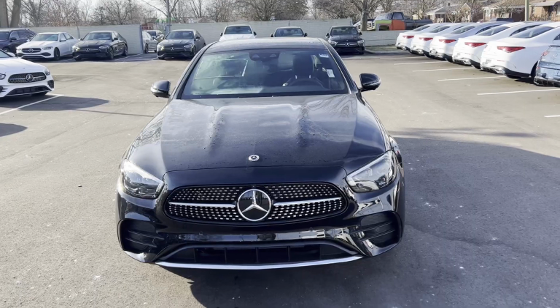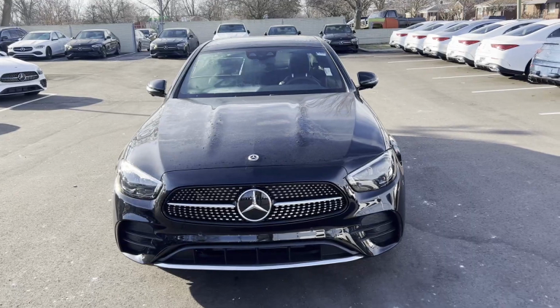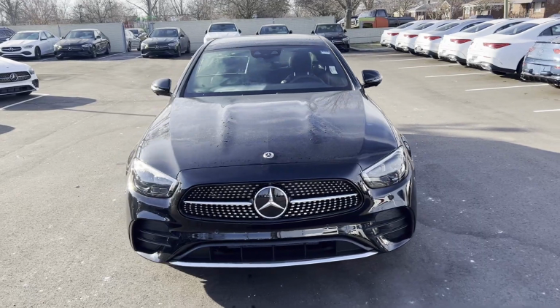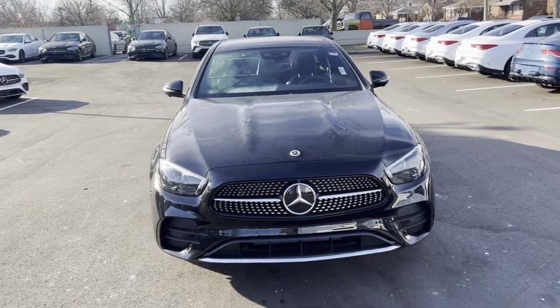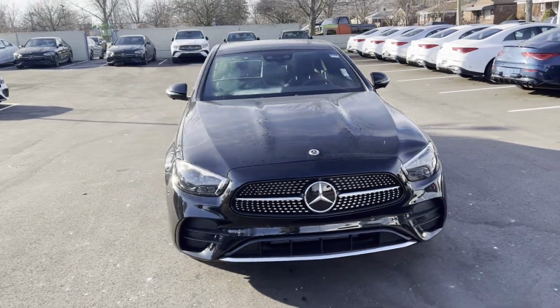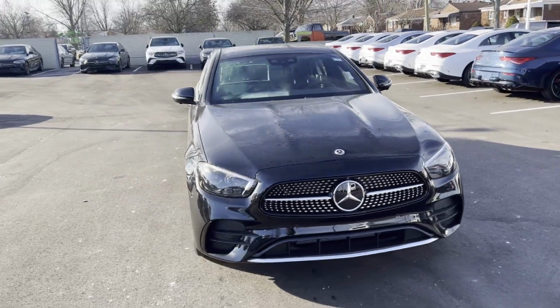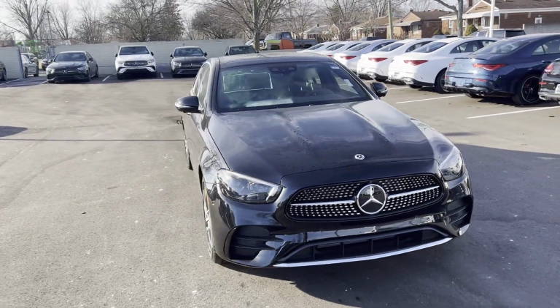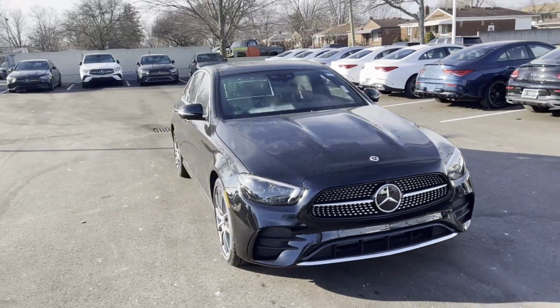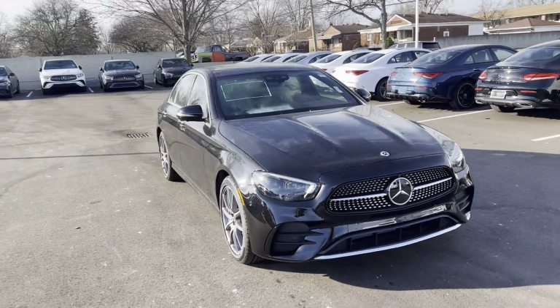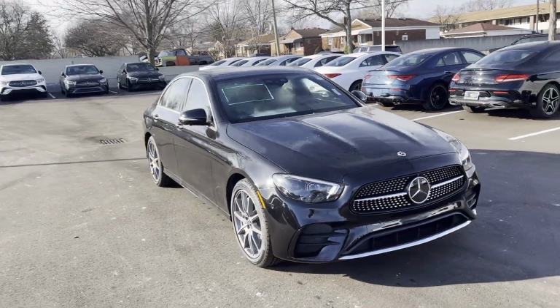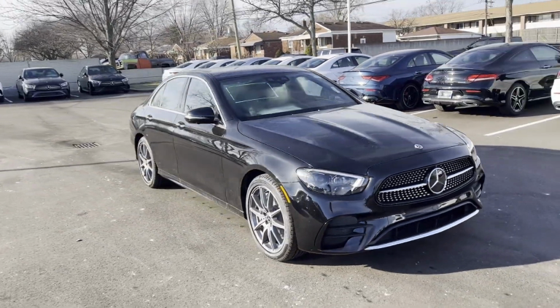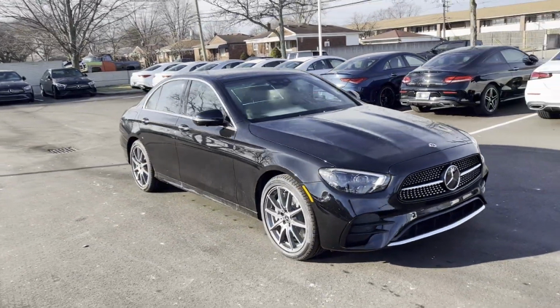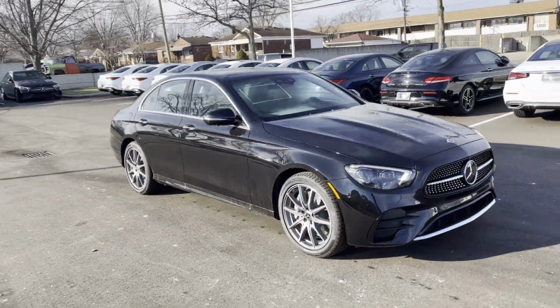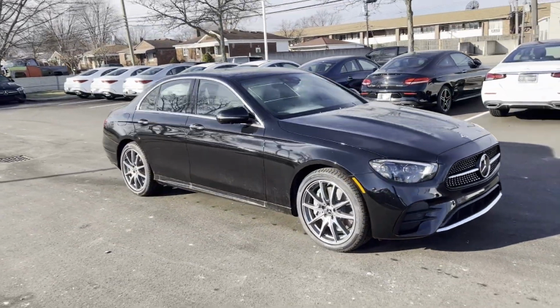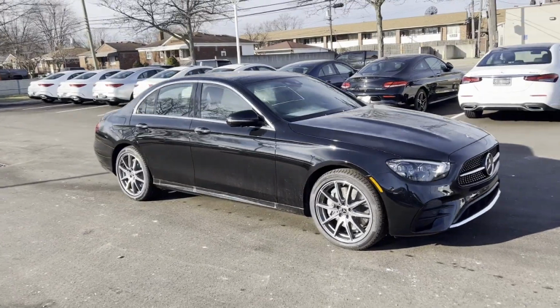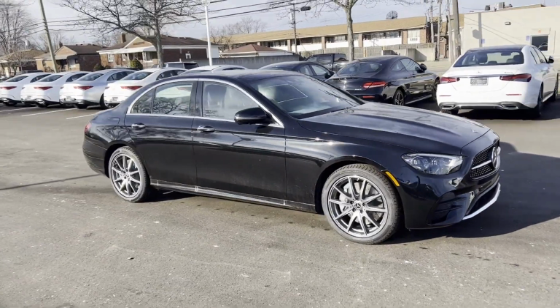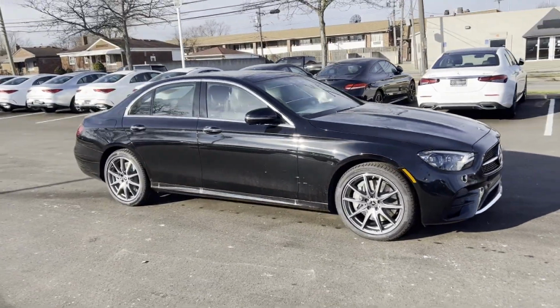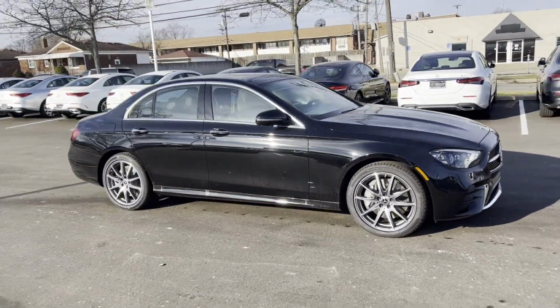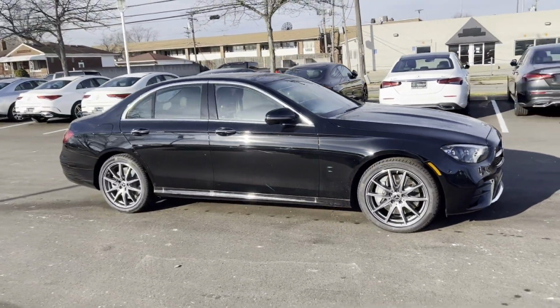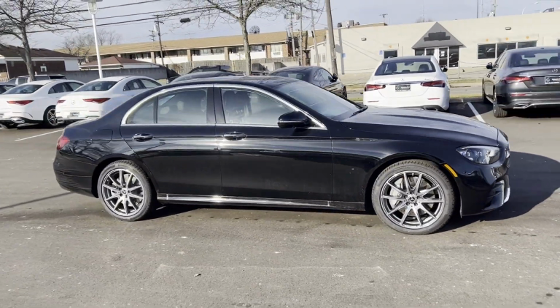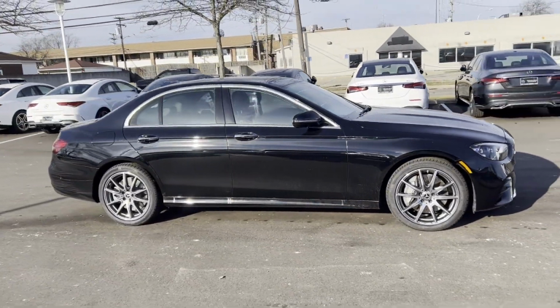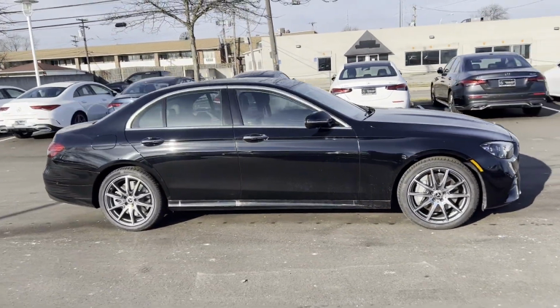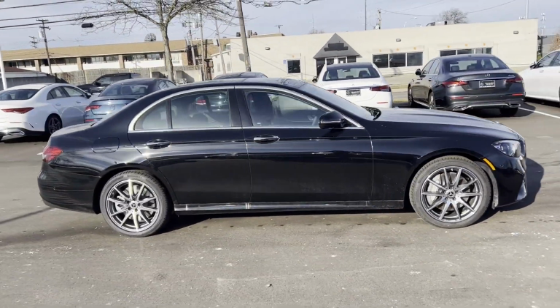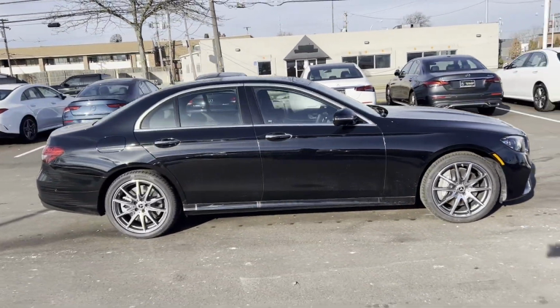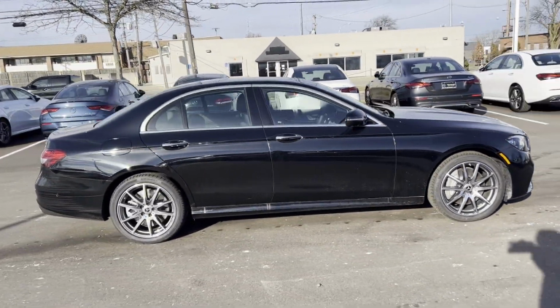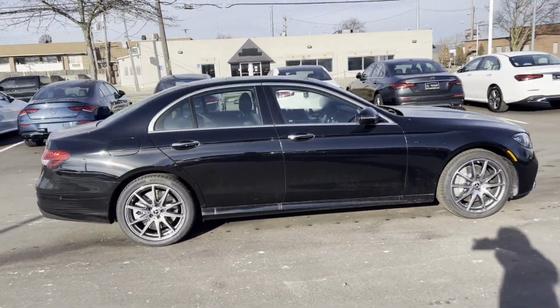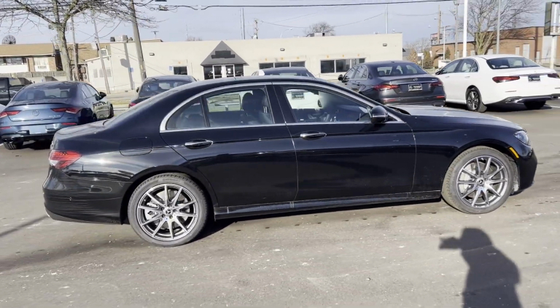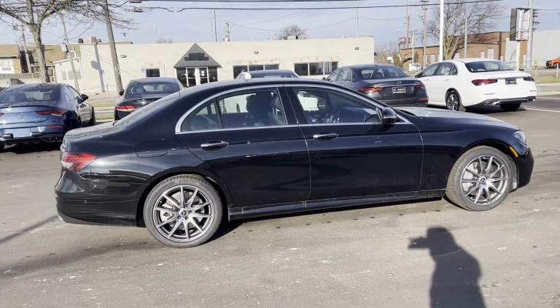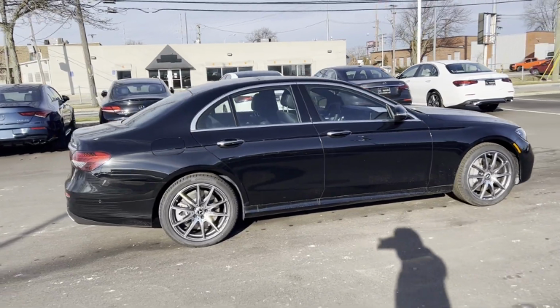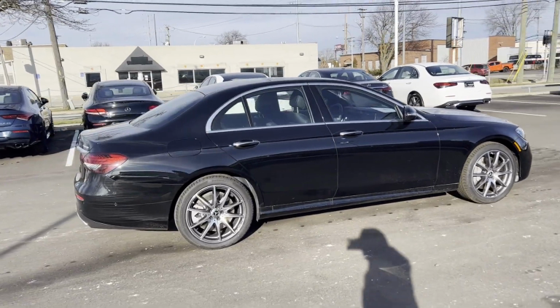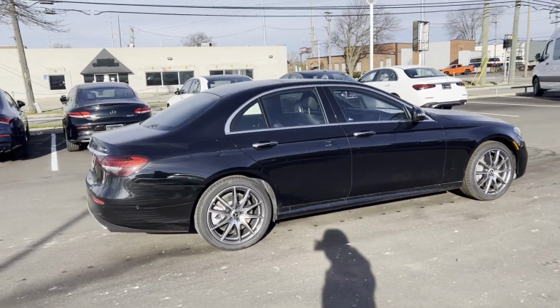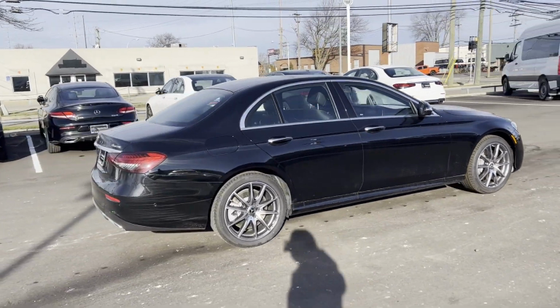2023 Mercedes-Benz E-Class. This sedan combines safety and comfort with style and performance. Find what you are looking for and more with these extra features.